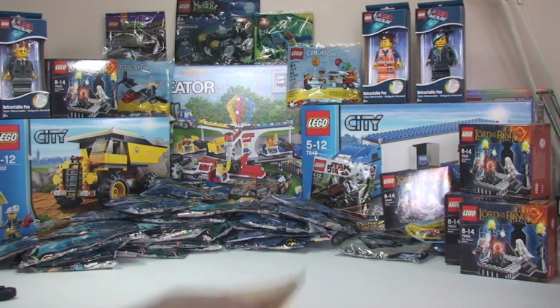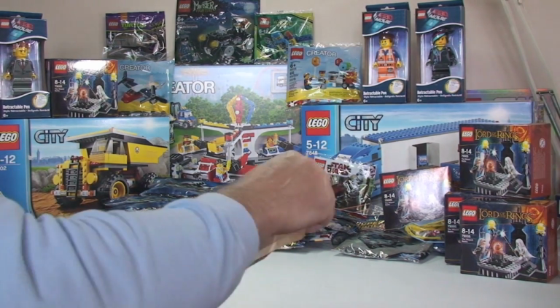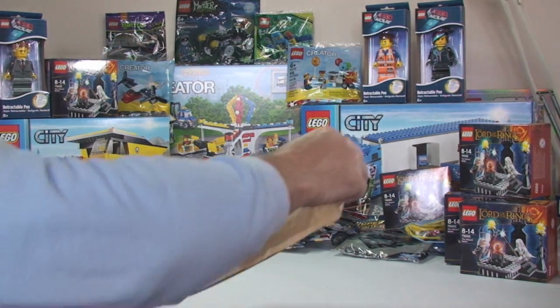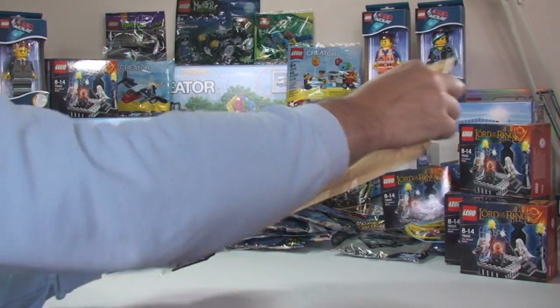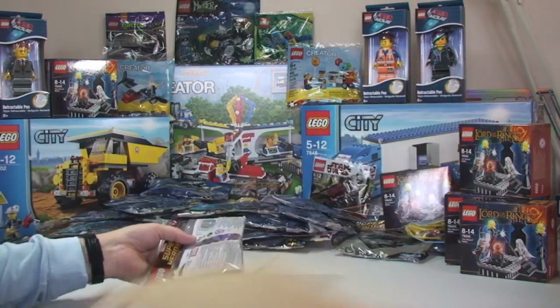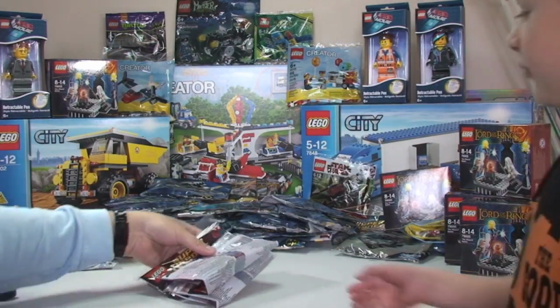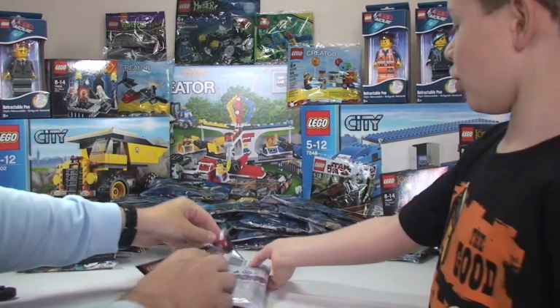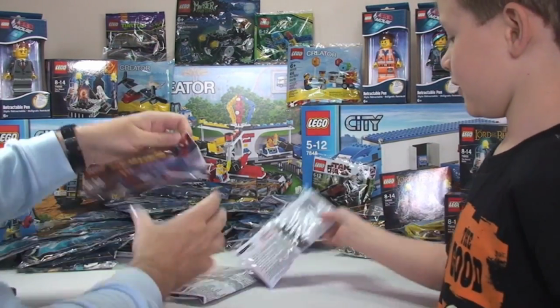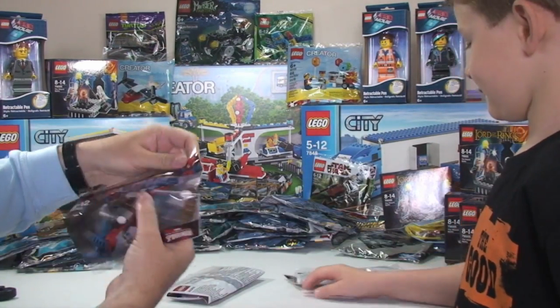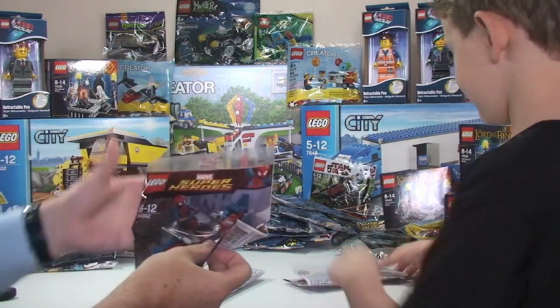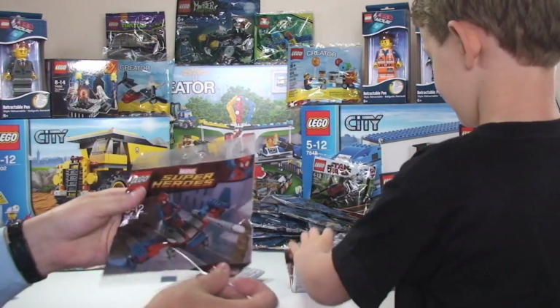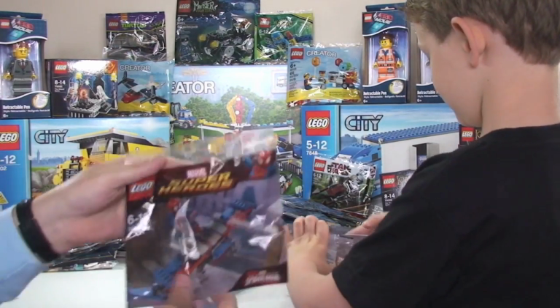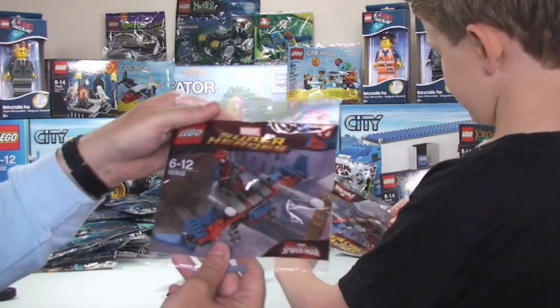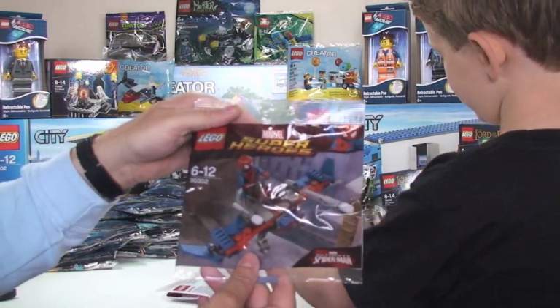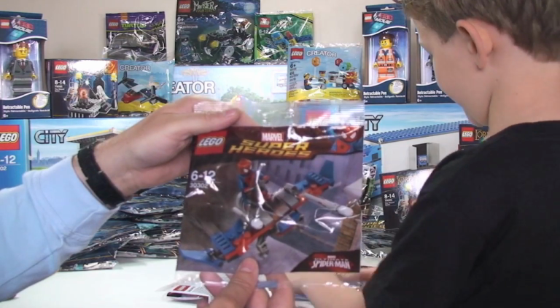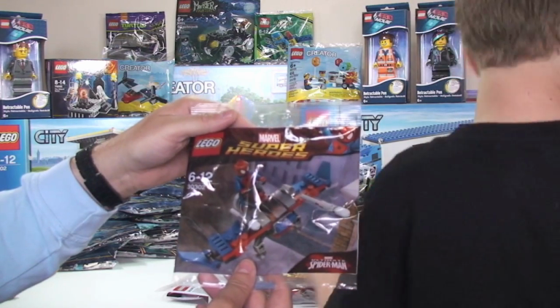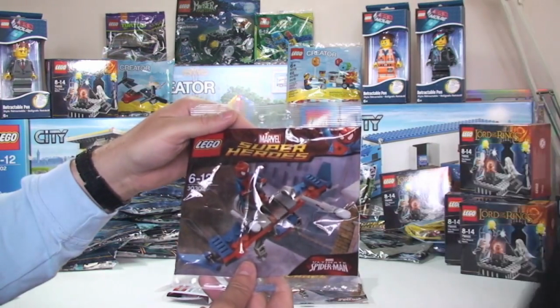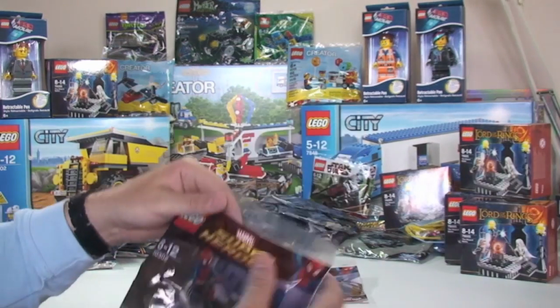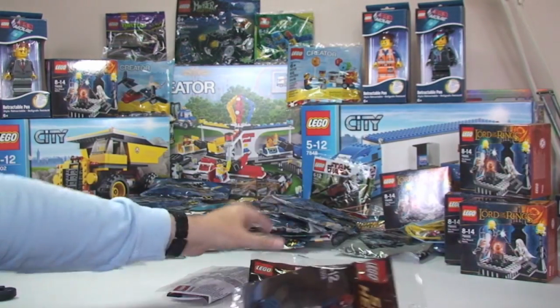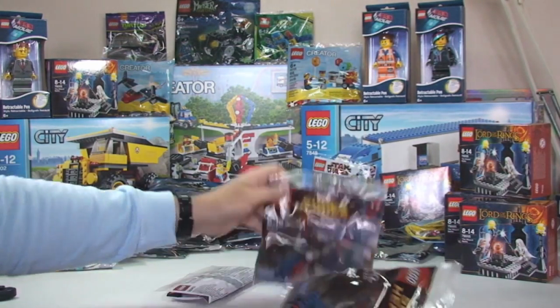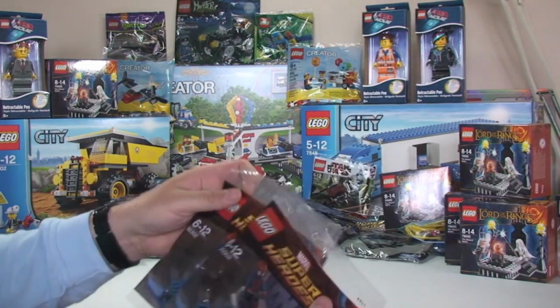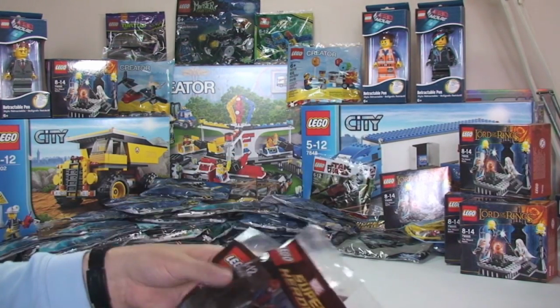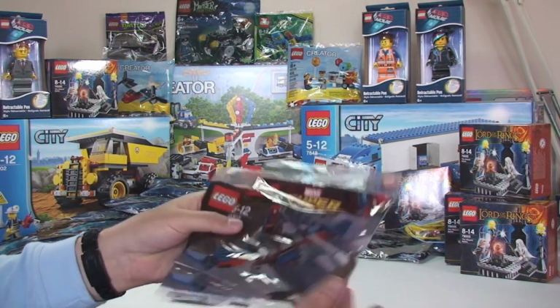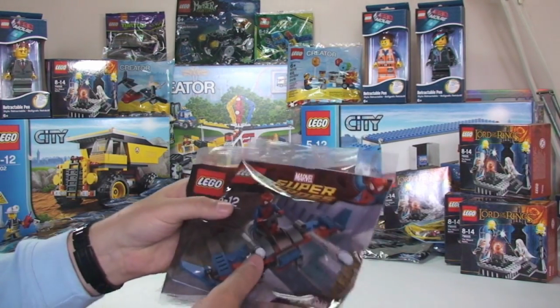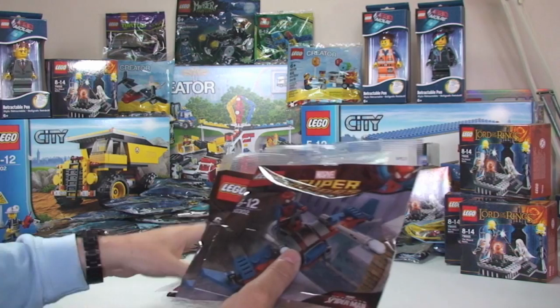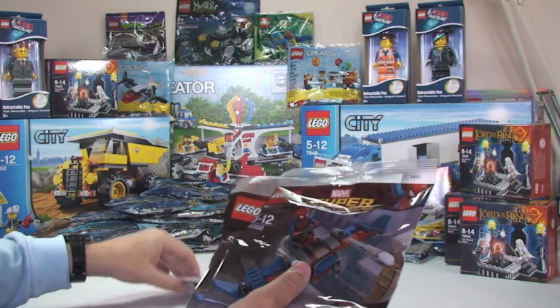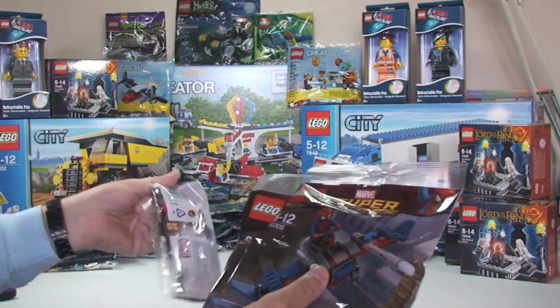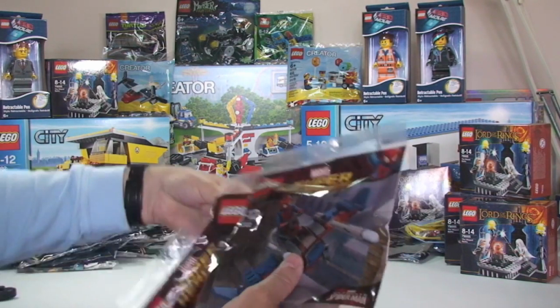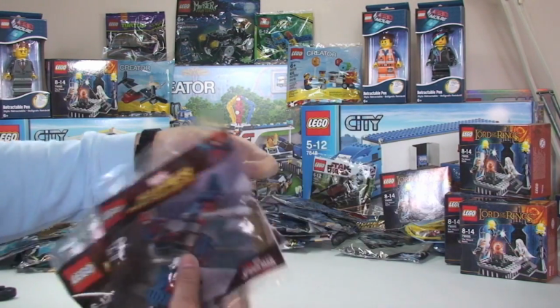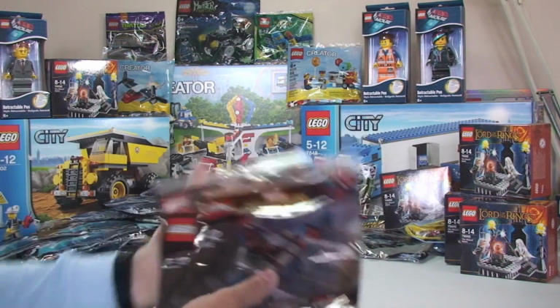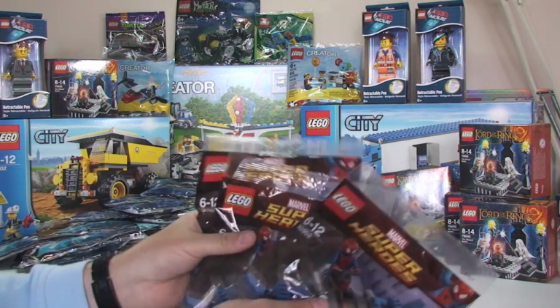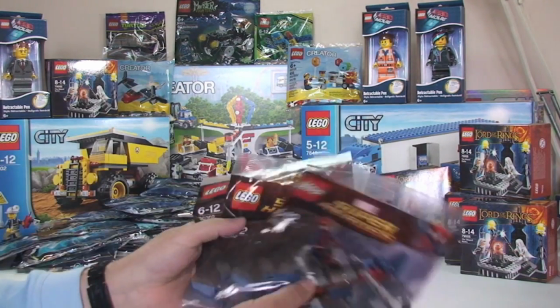What have we got in this one? It's more! We haven't got that many of these ones though — Spider-Man on his little plane thing, set 30302. Three of those.